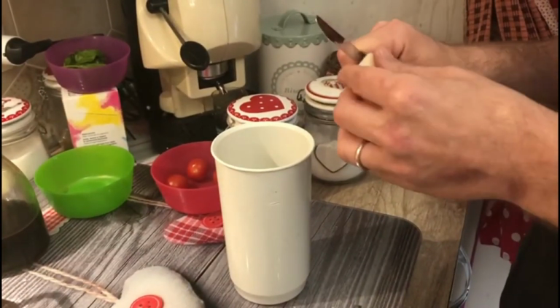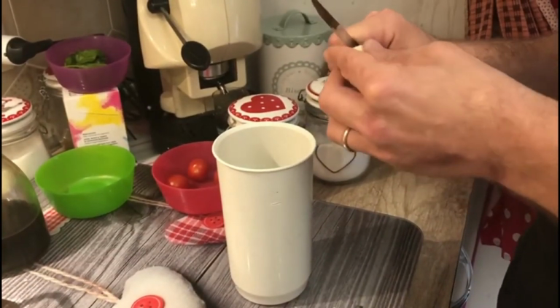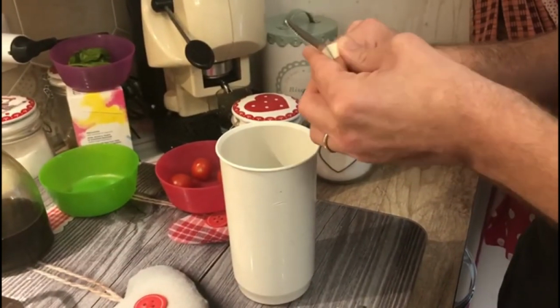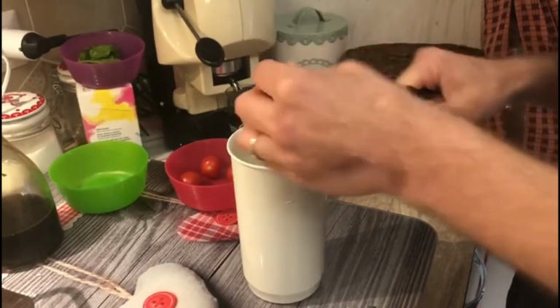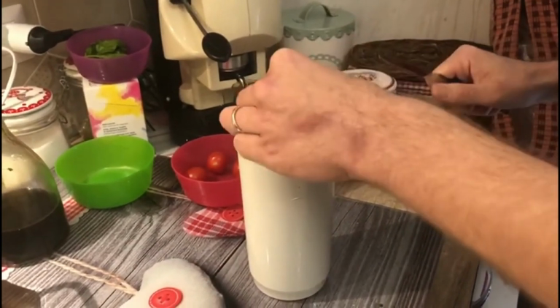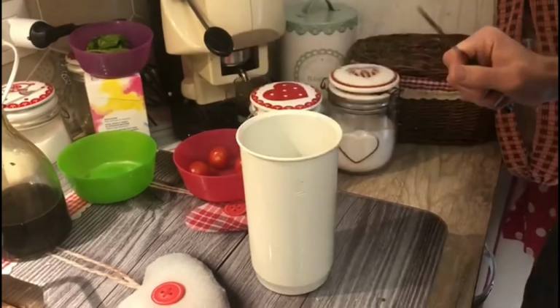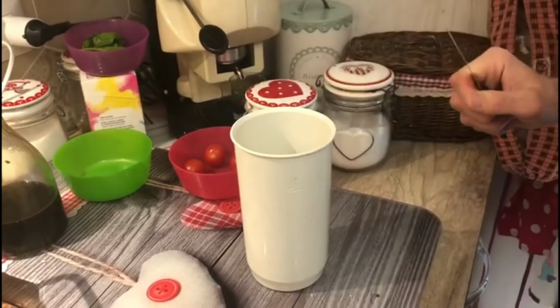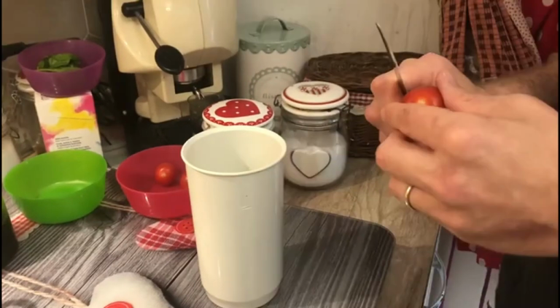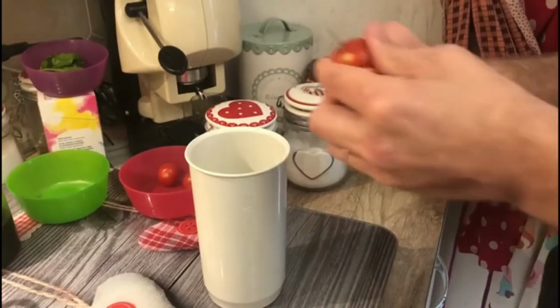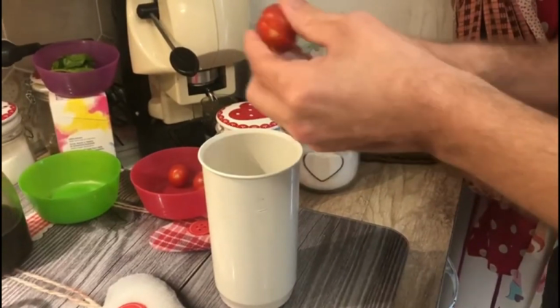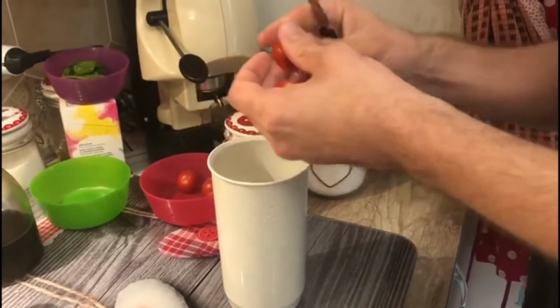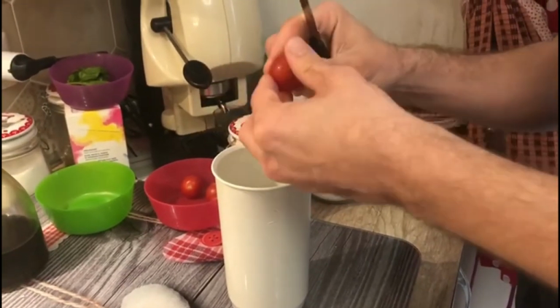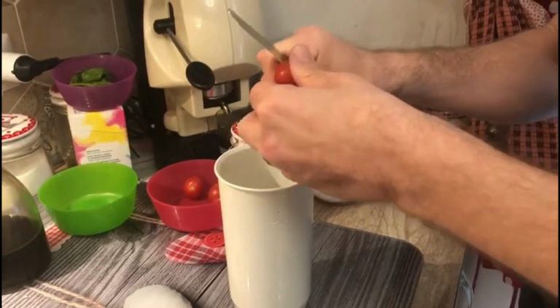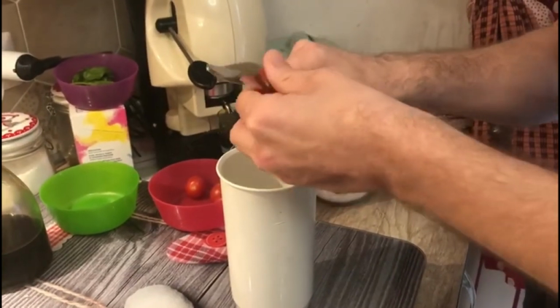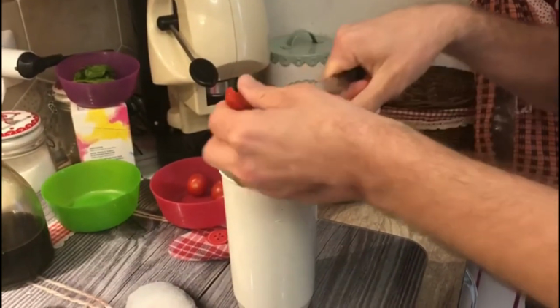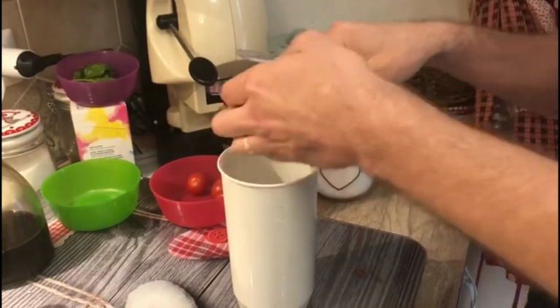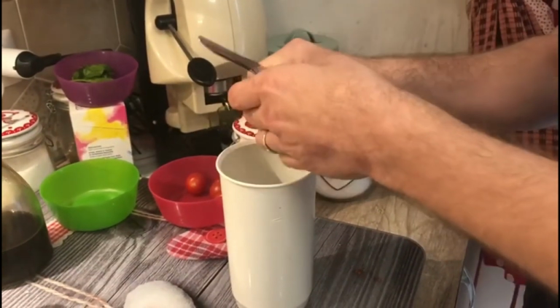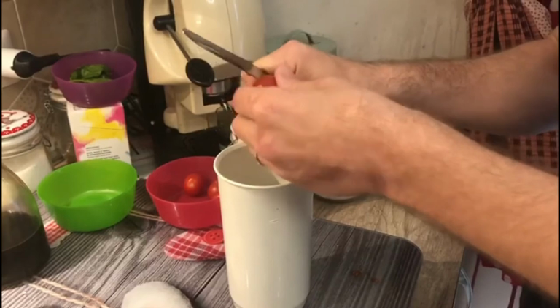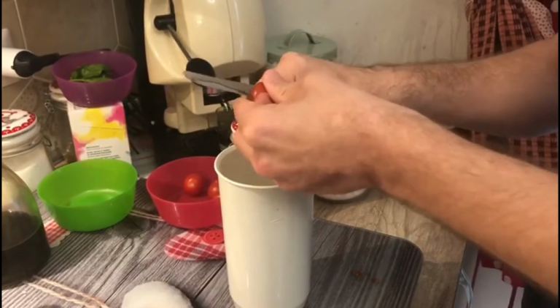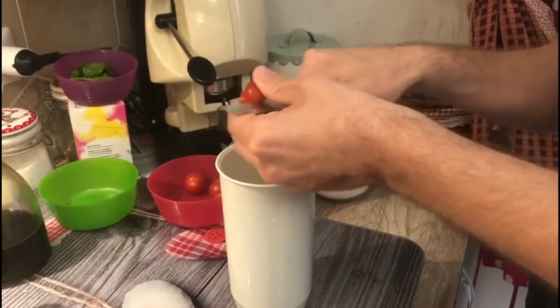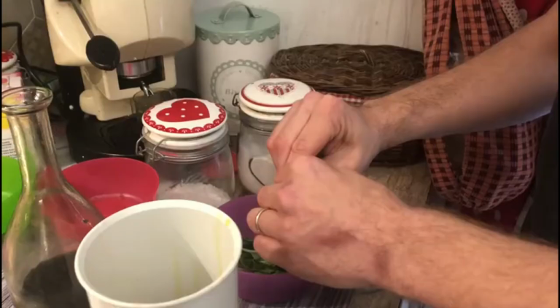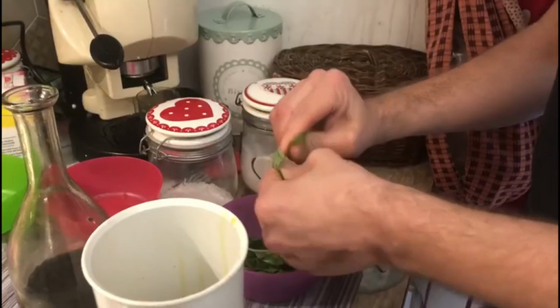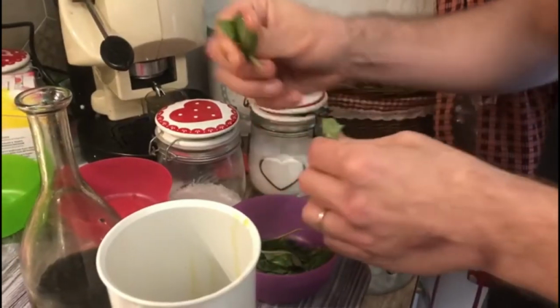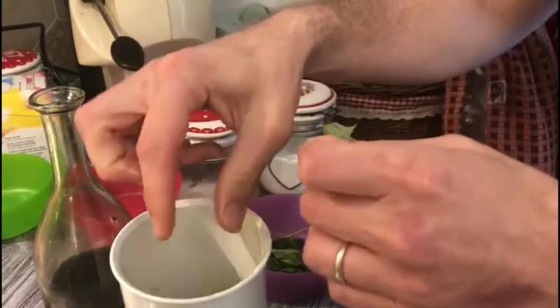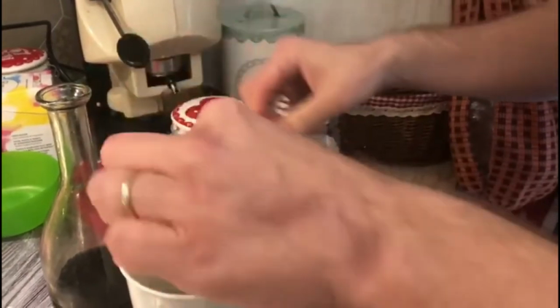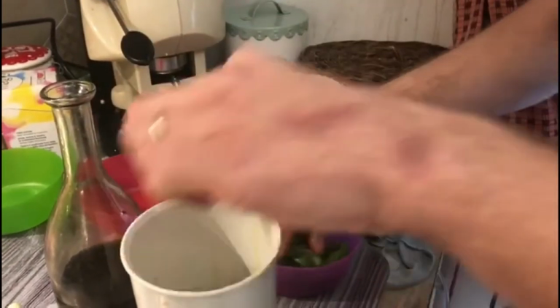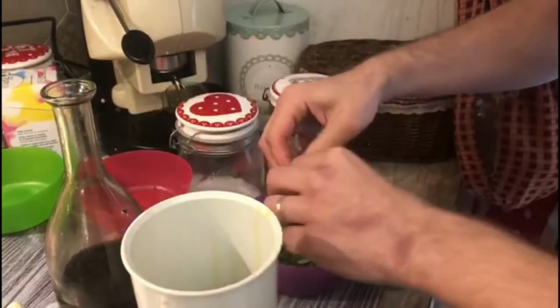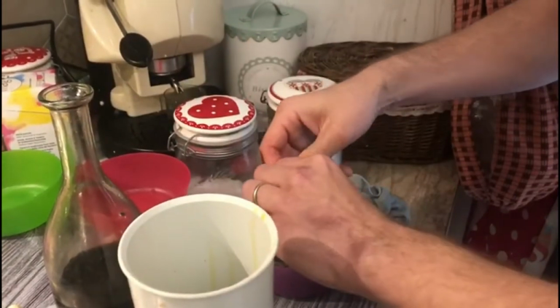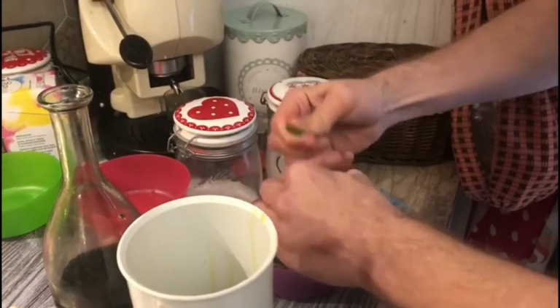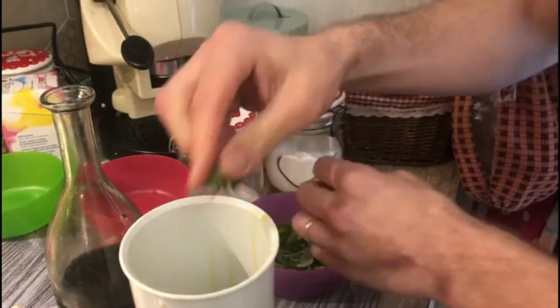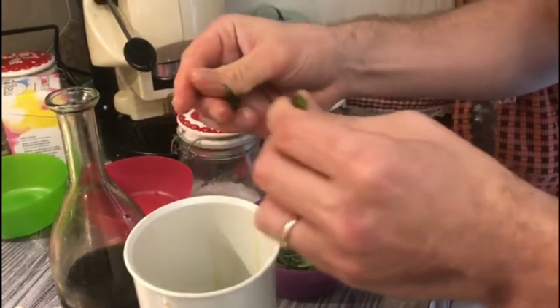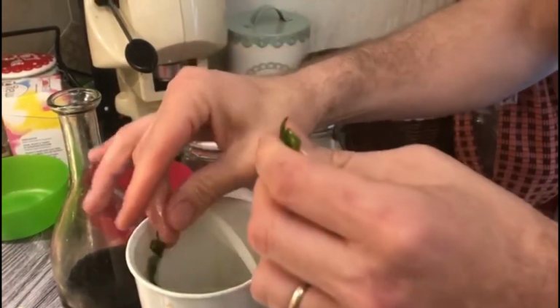Then our cherry tomatoes — we're going to cut them in four pieces and drop them right in. Now it's time for our basil. We're going to divide all the leaves into smaller pieces and add them right inside.